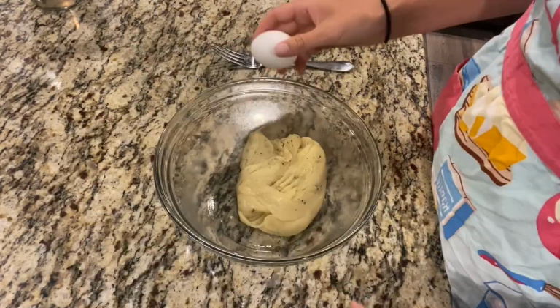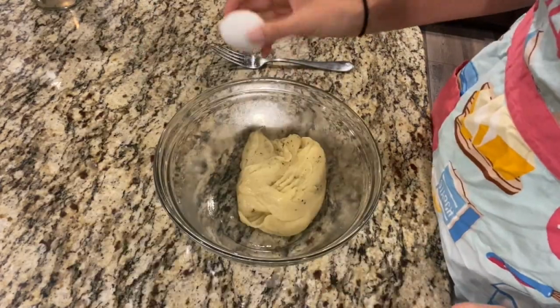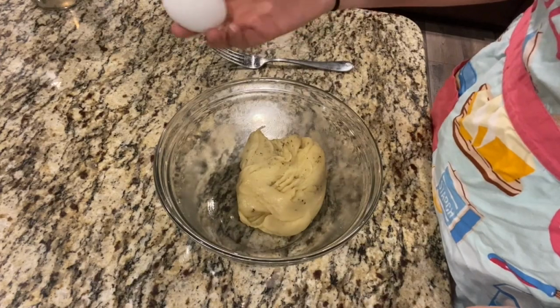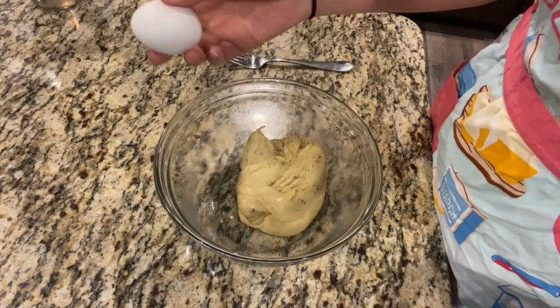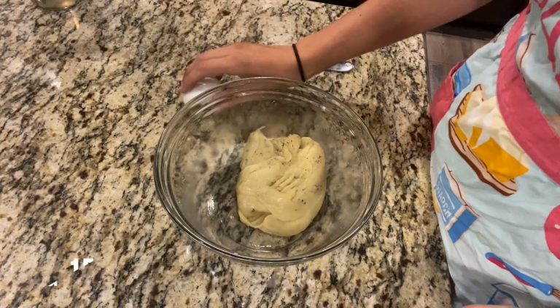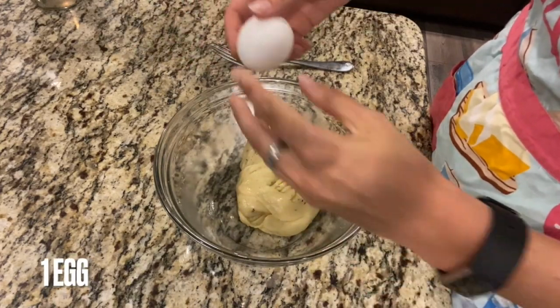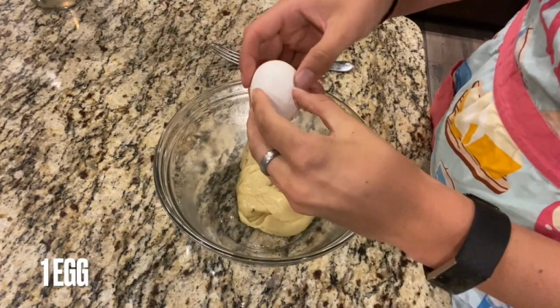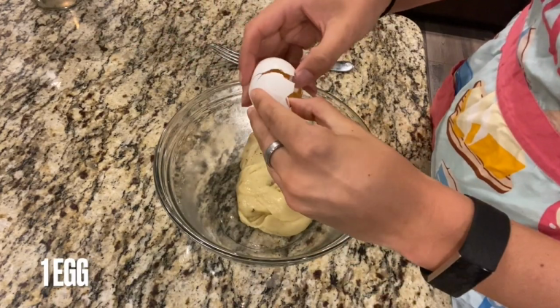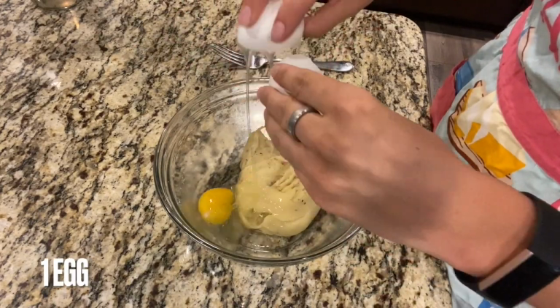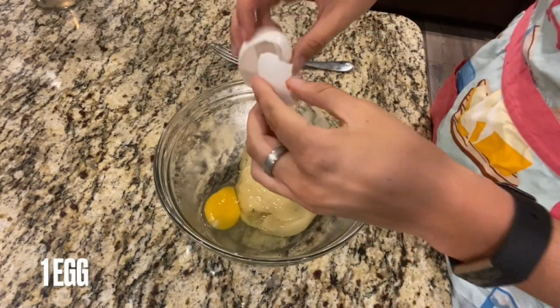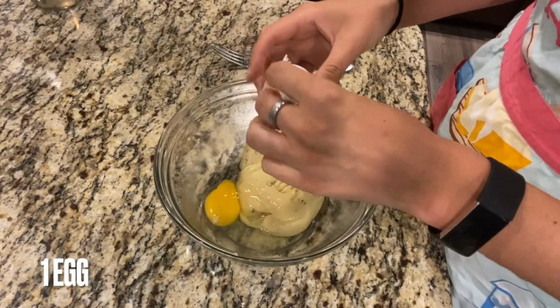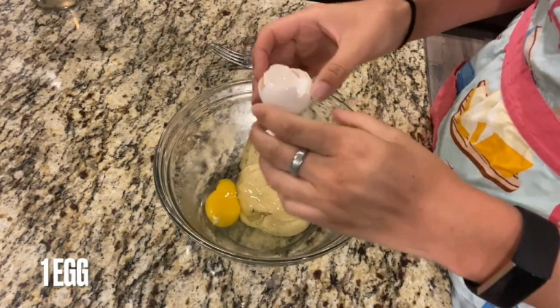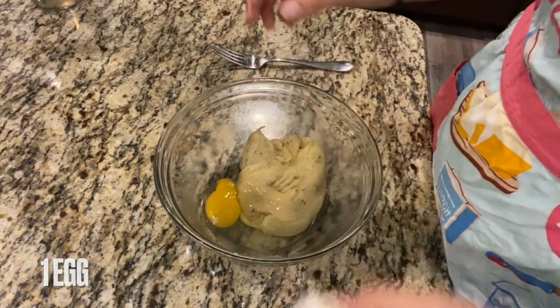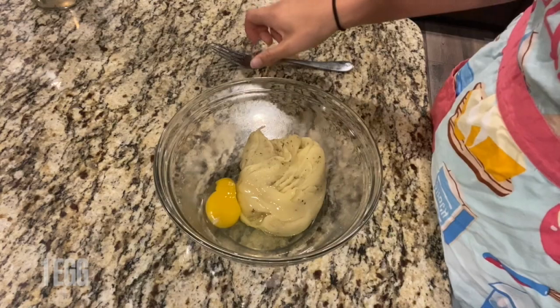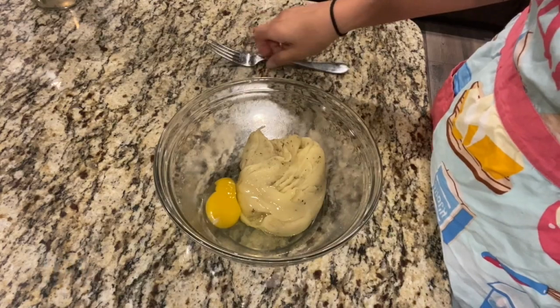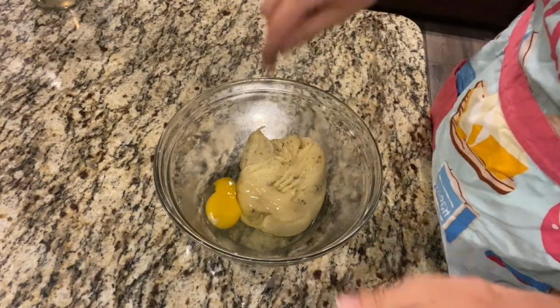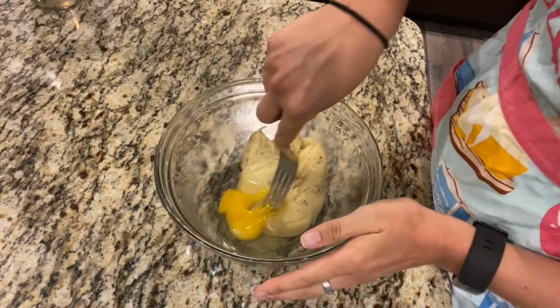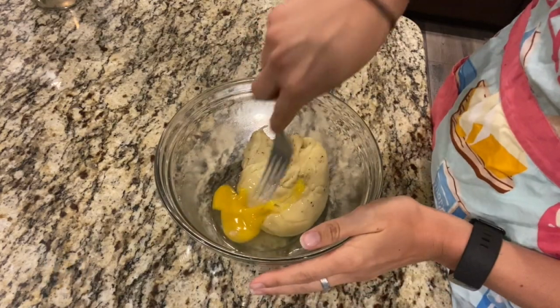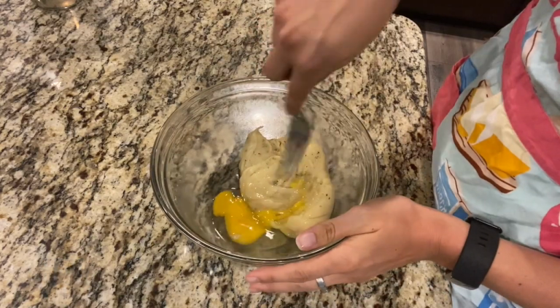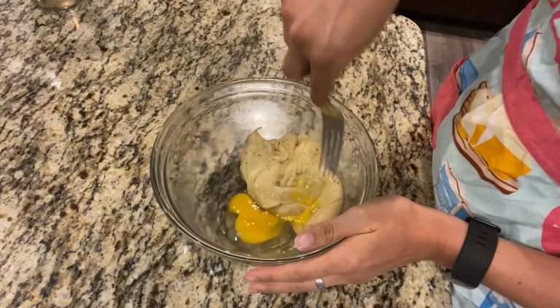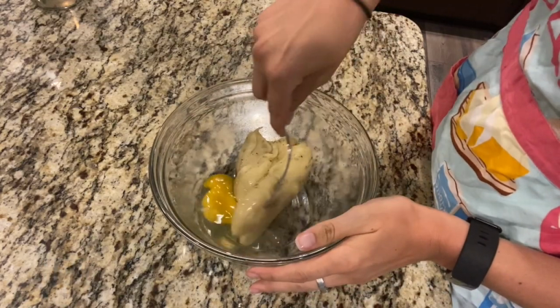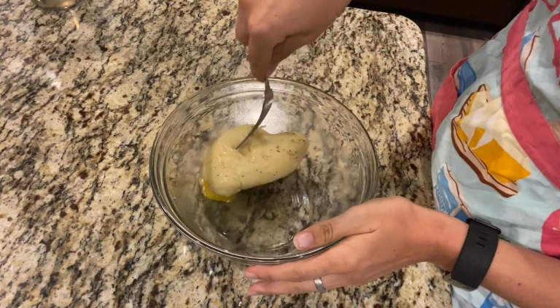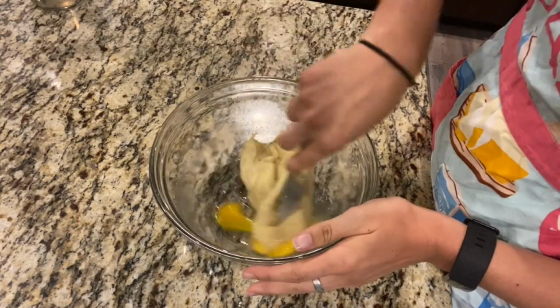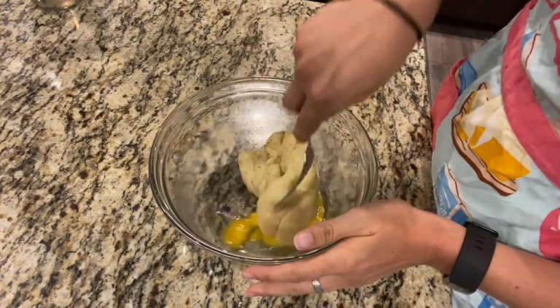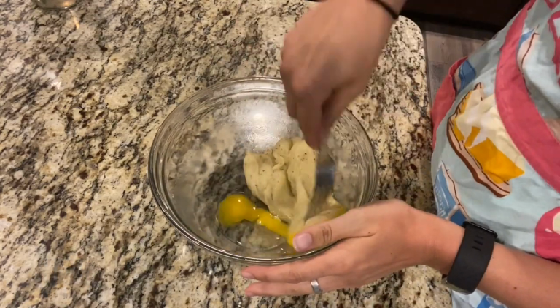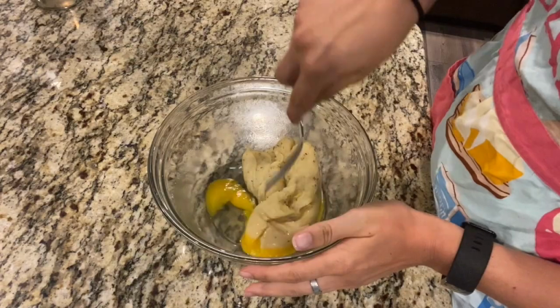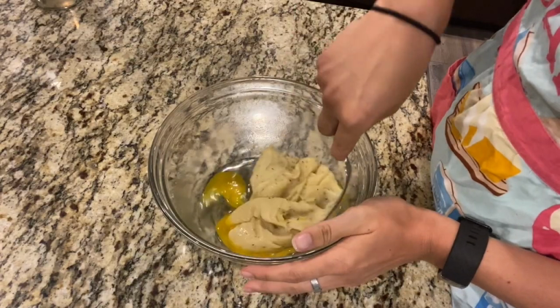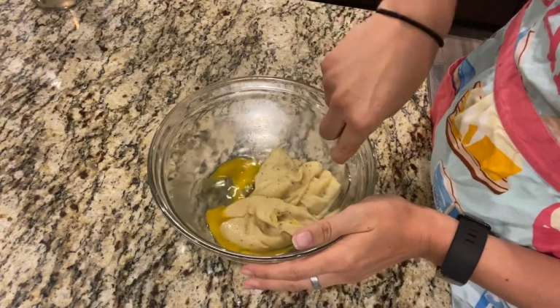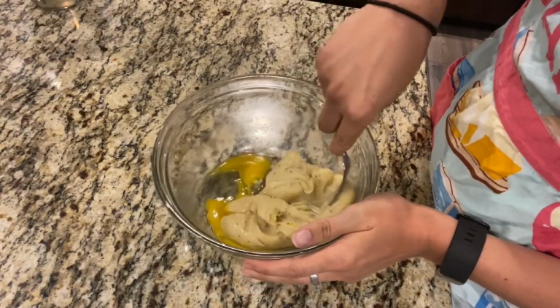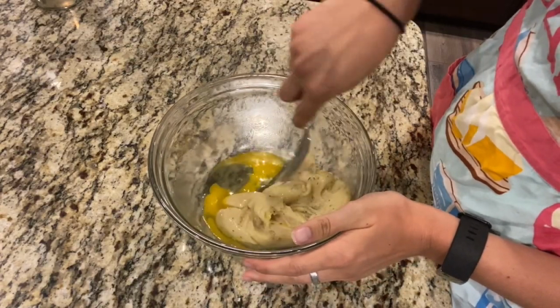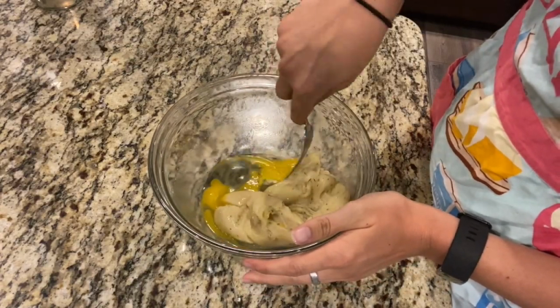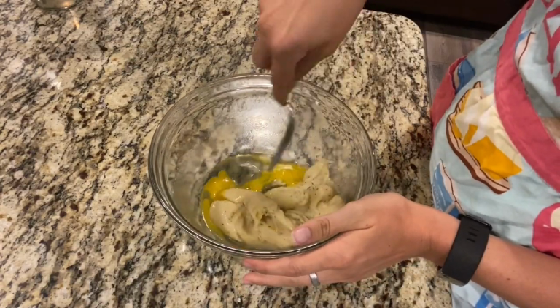Now I'm going to add one egg. This will take a little bit of time to get the egg incorporated, so just be patient with it. Just smush it together until it's all nice and incorporated.